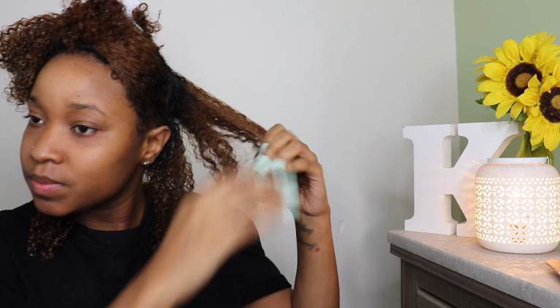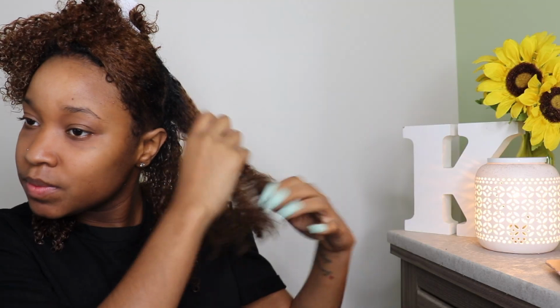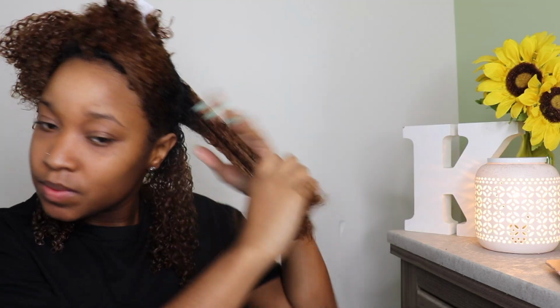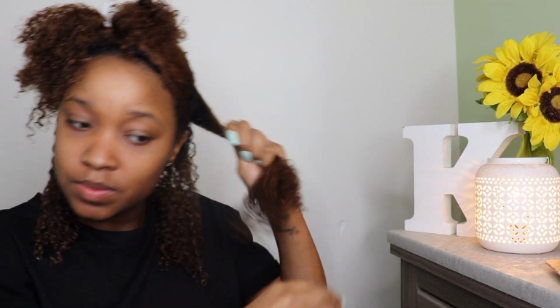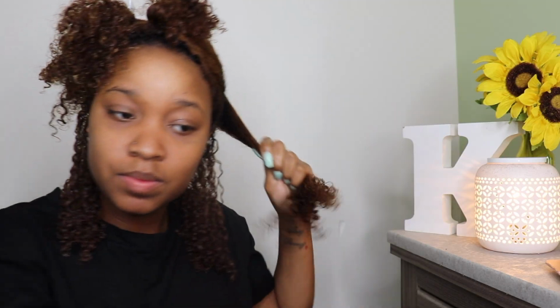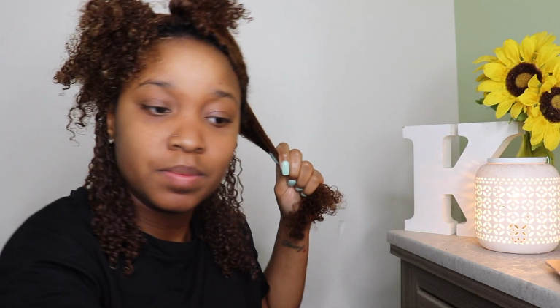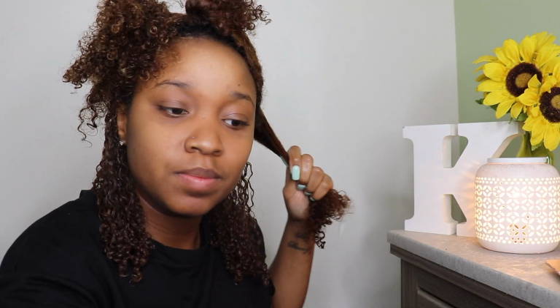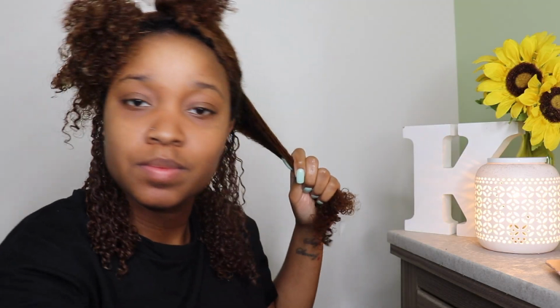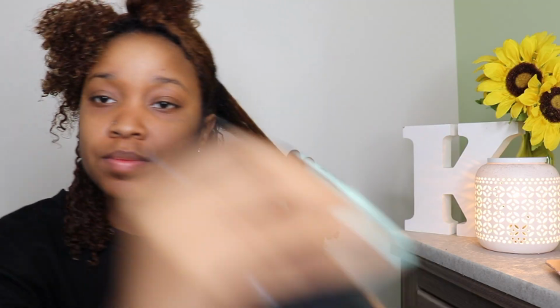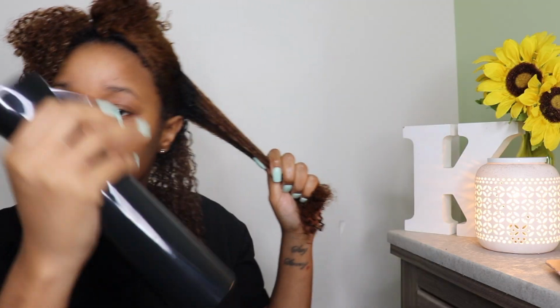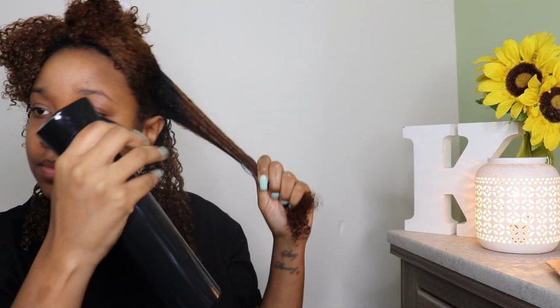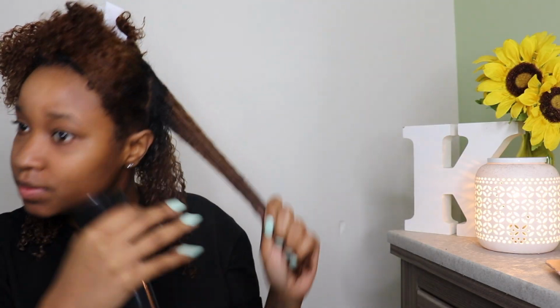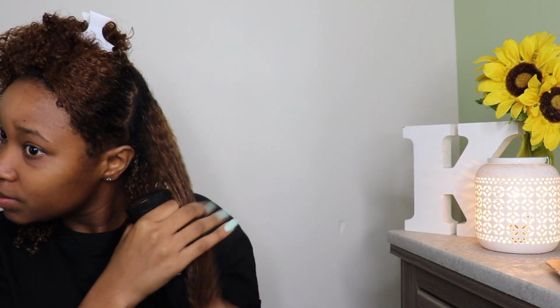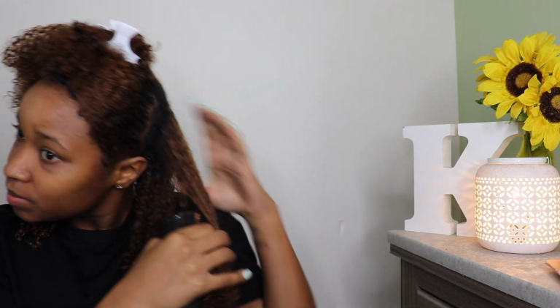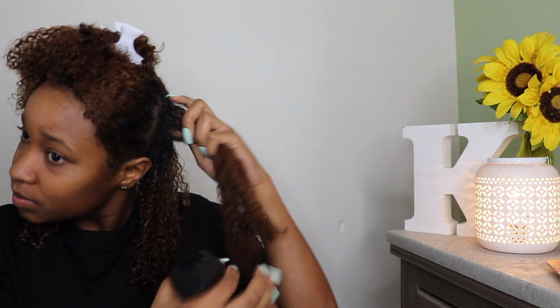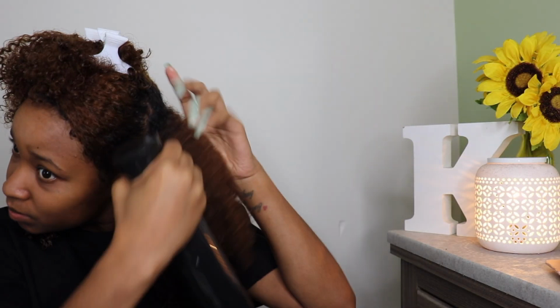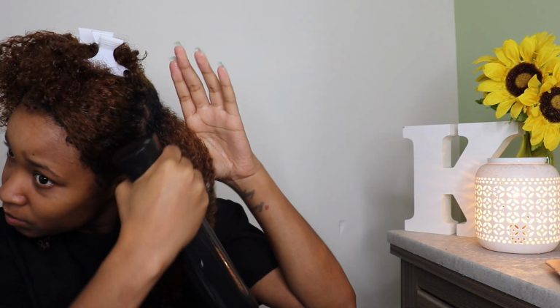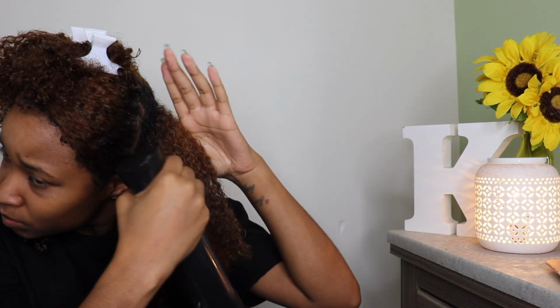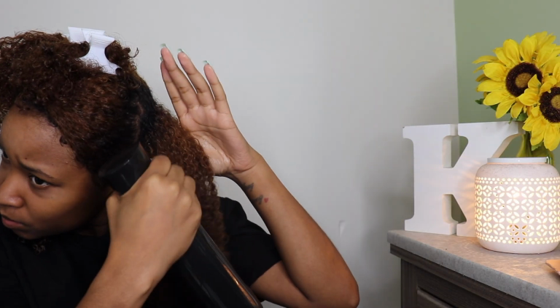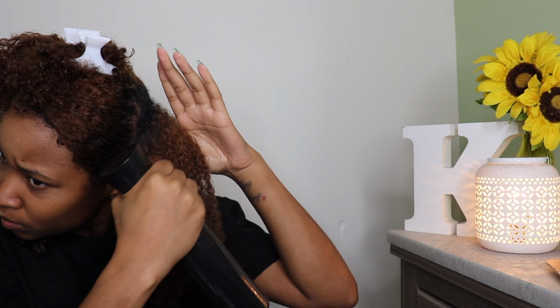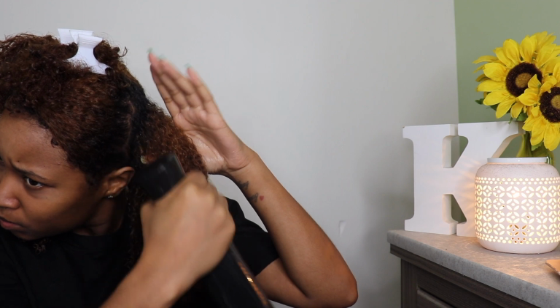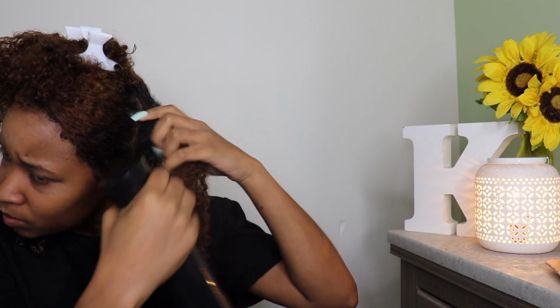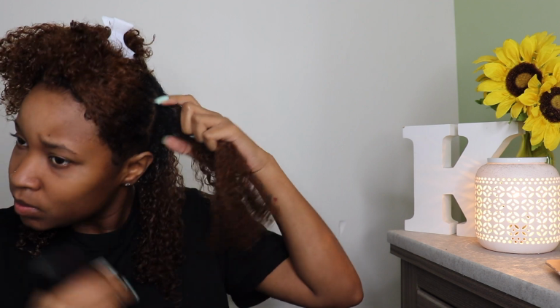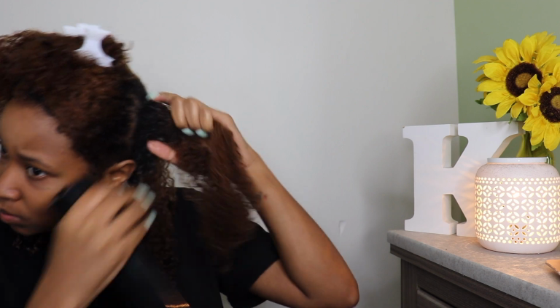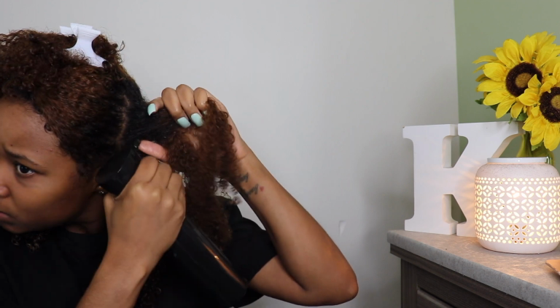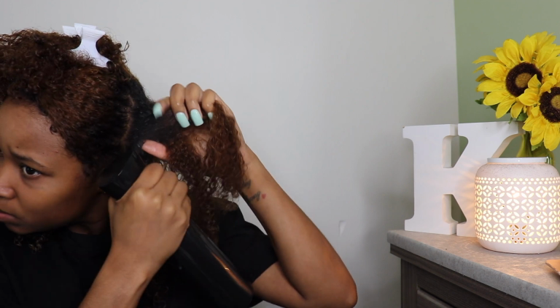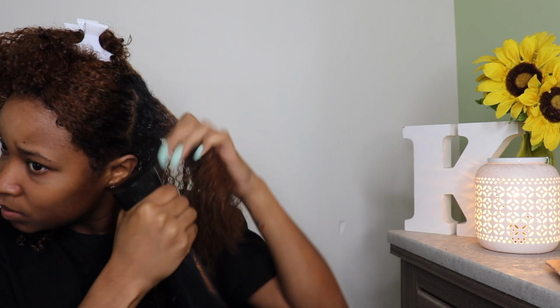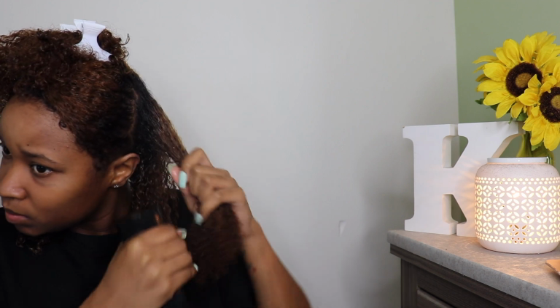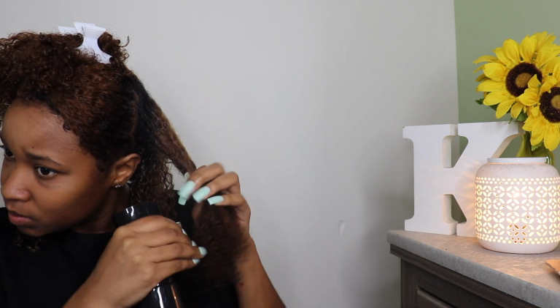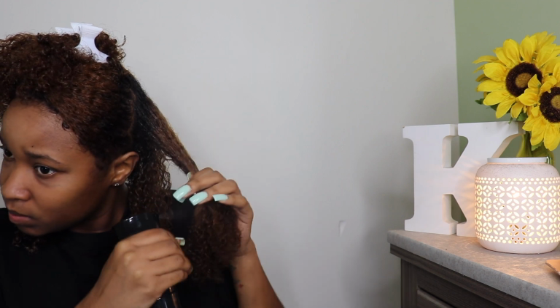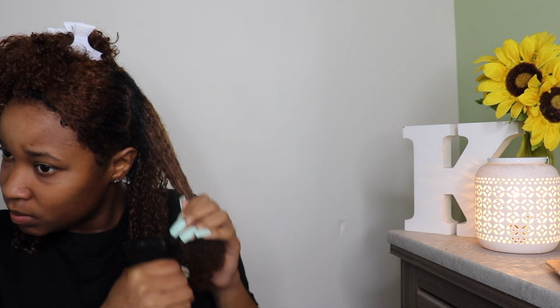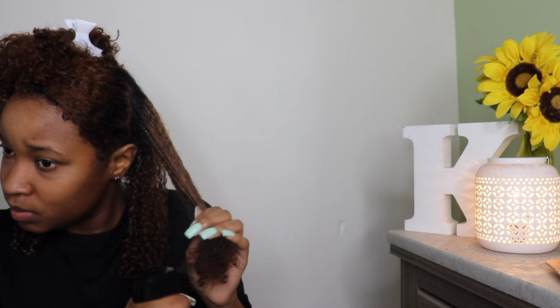Both of these products were just laying around my house, so just find two products that you really love the way they make your natural curls look and go with that.